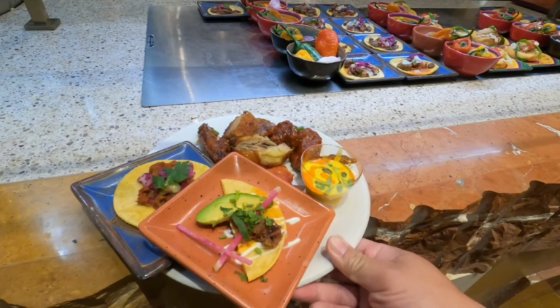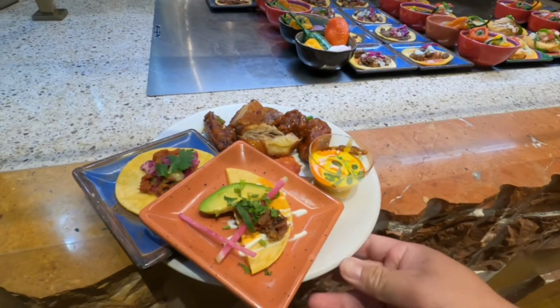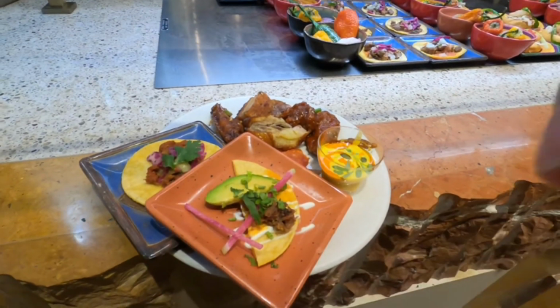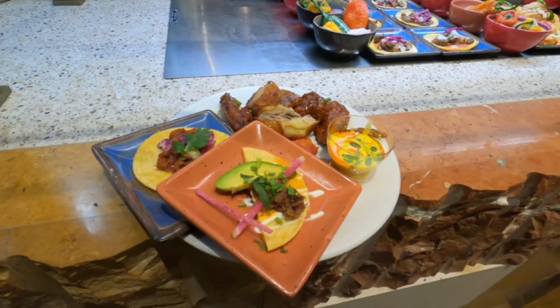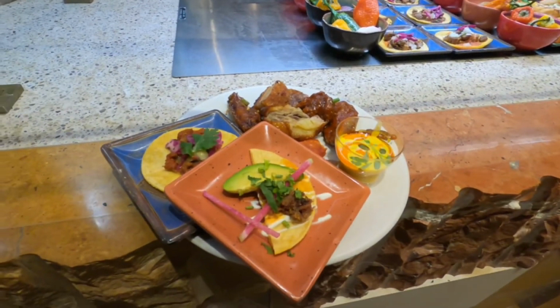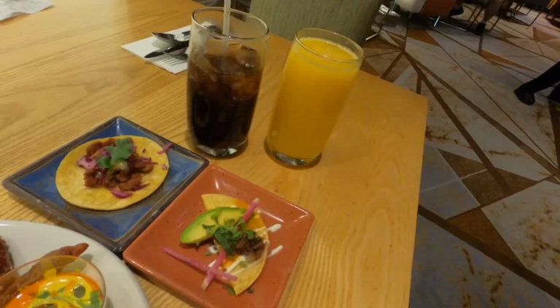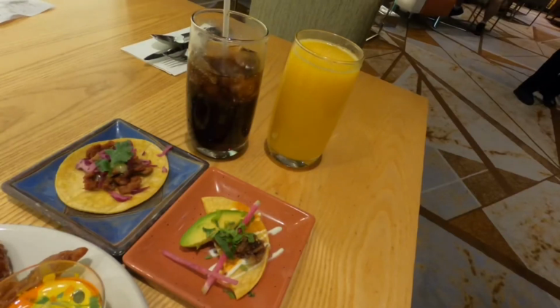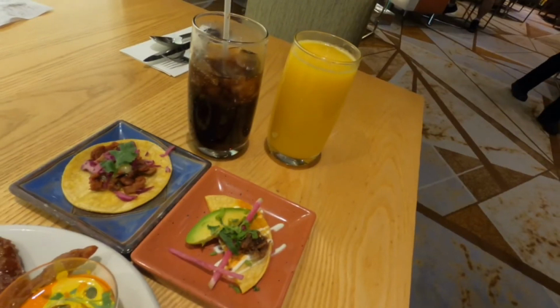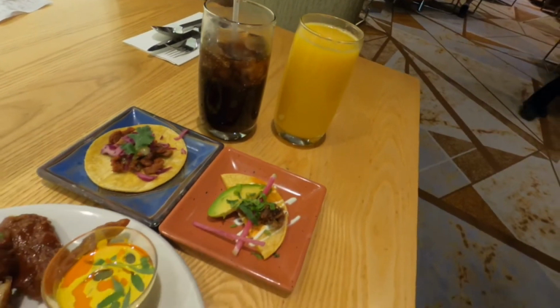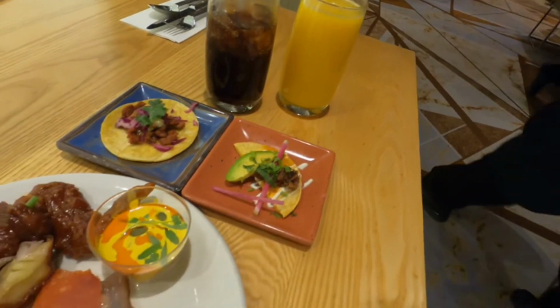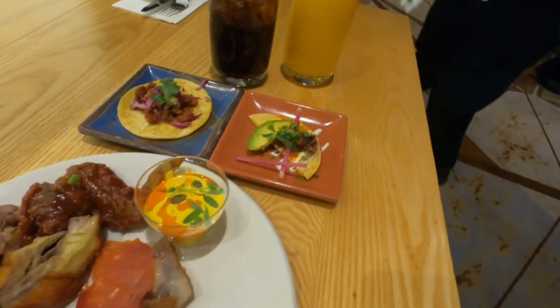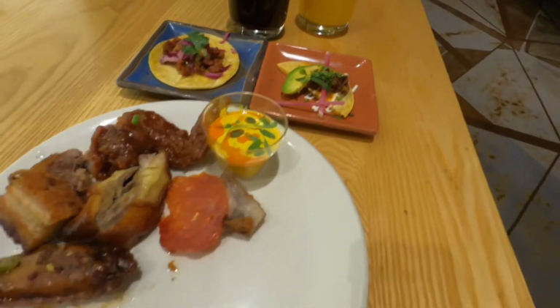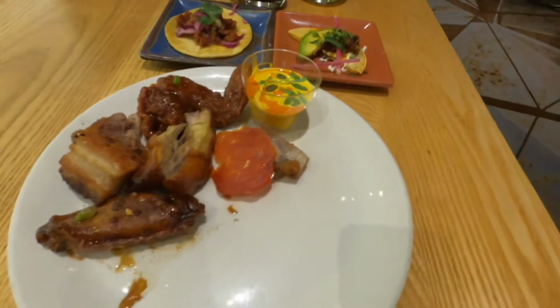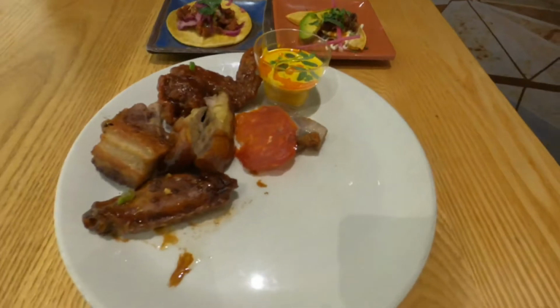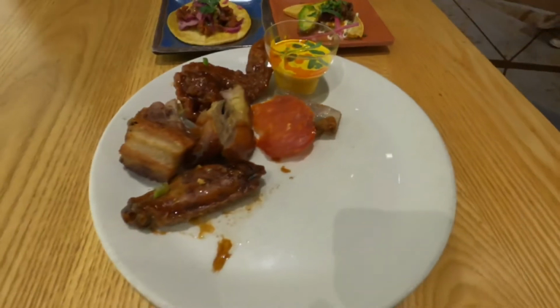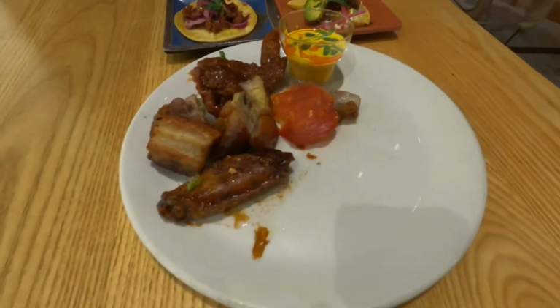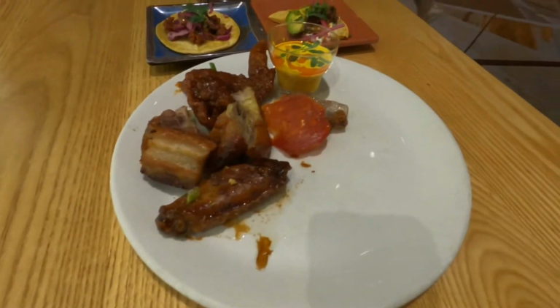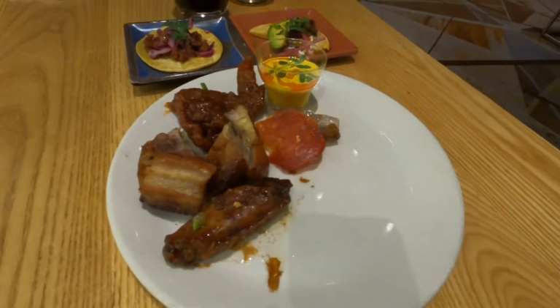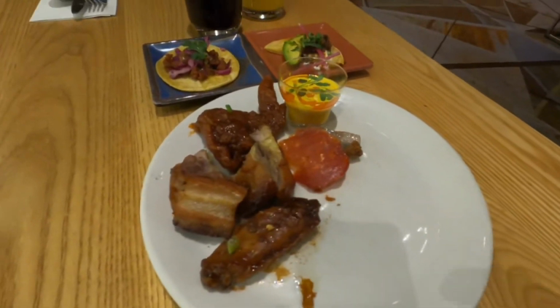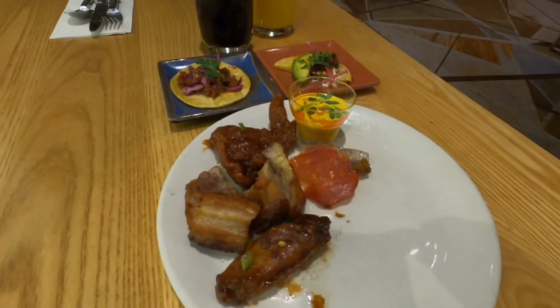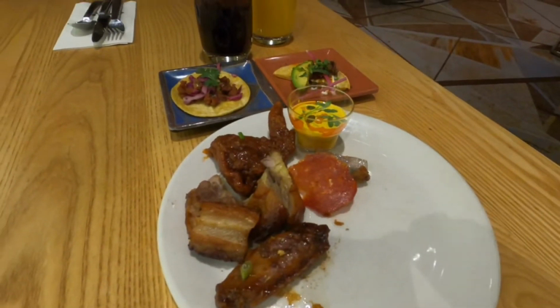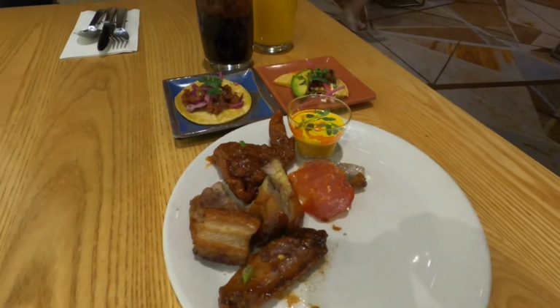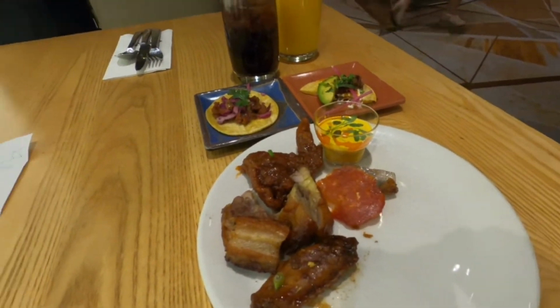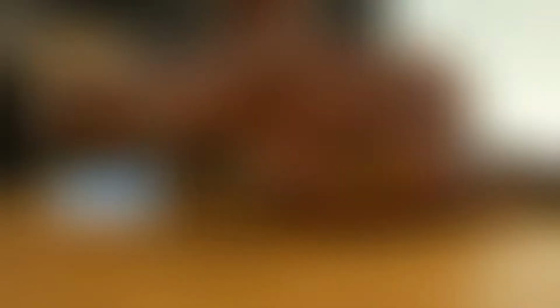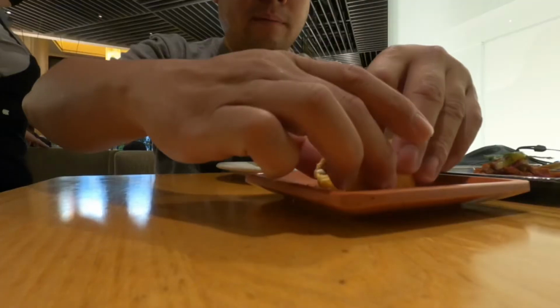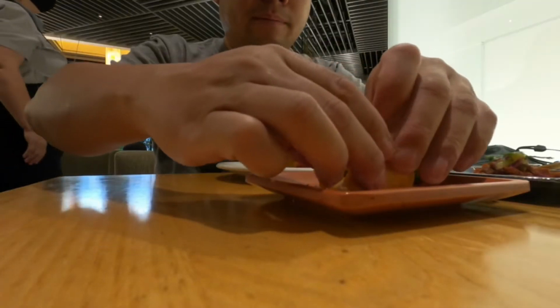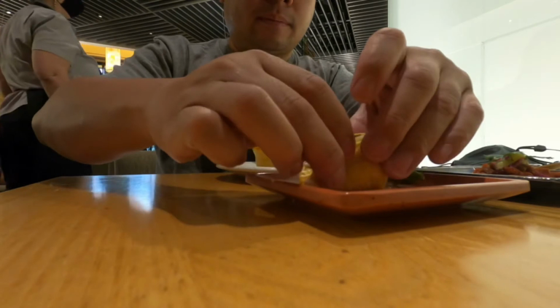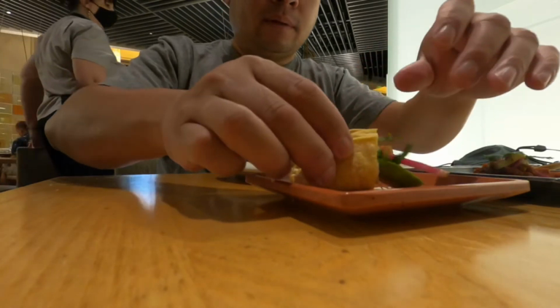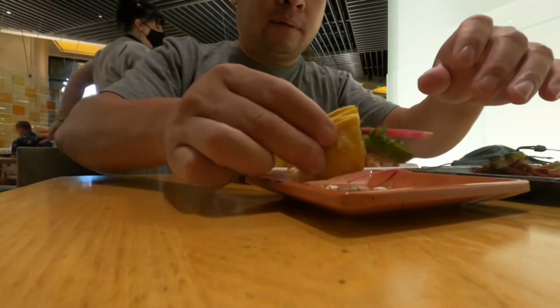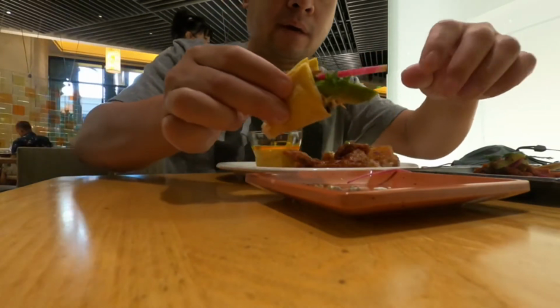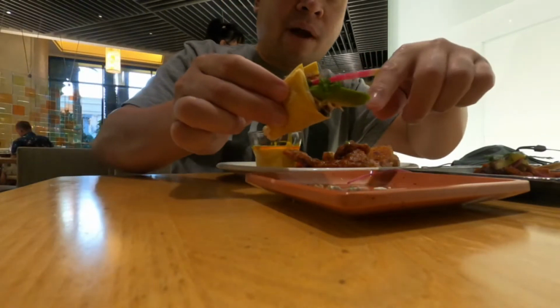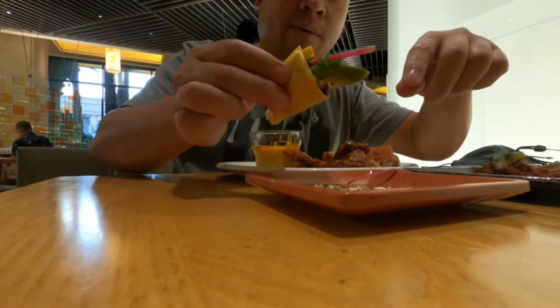Okay, so head back to the table. Okay, so we are seated. Let's try it out. They have avocados.